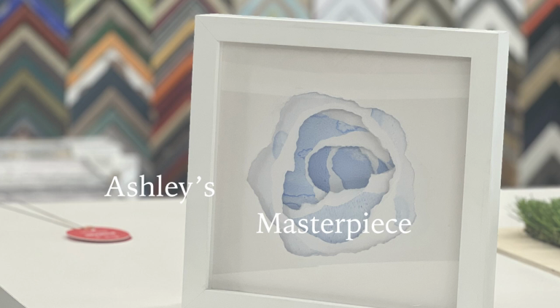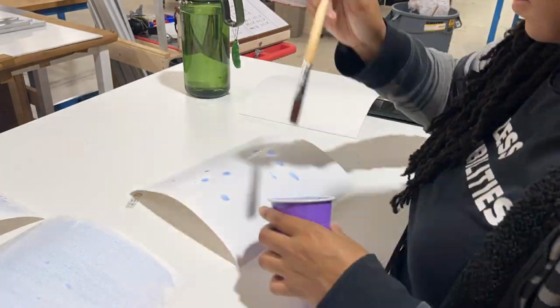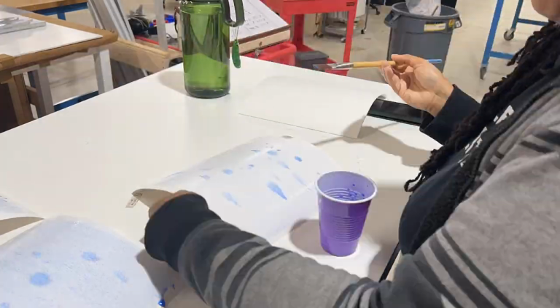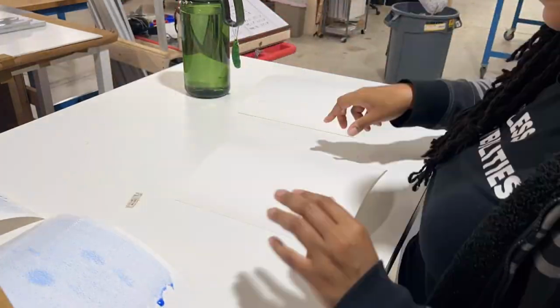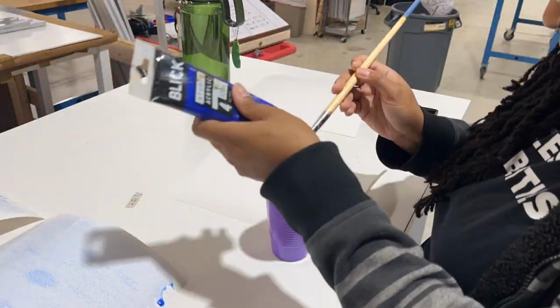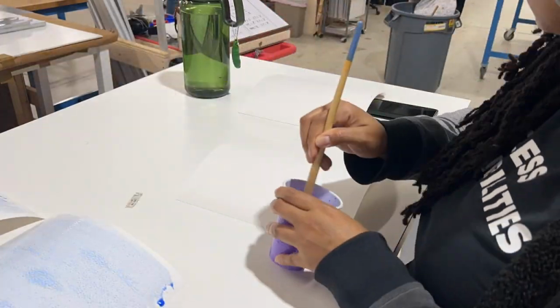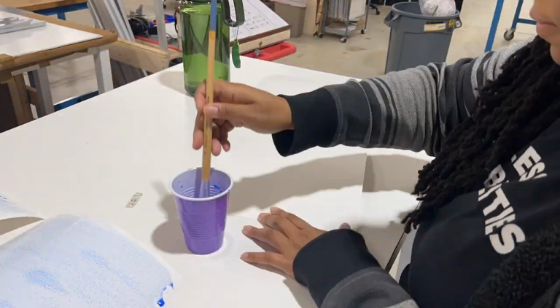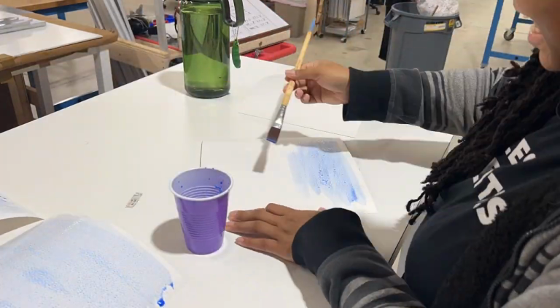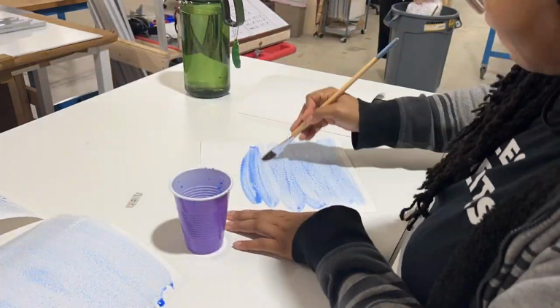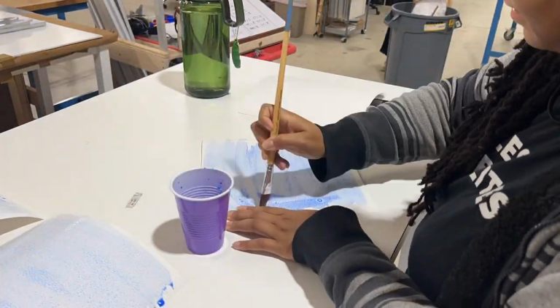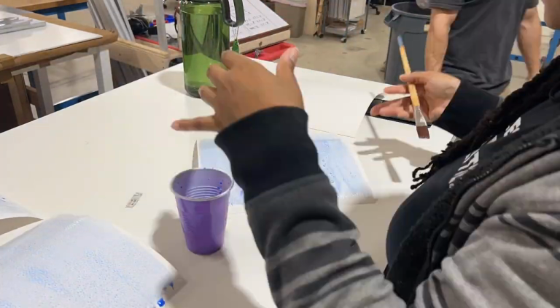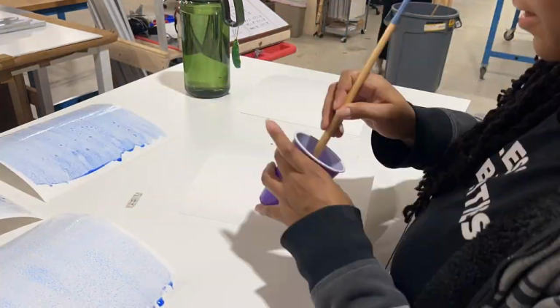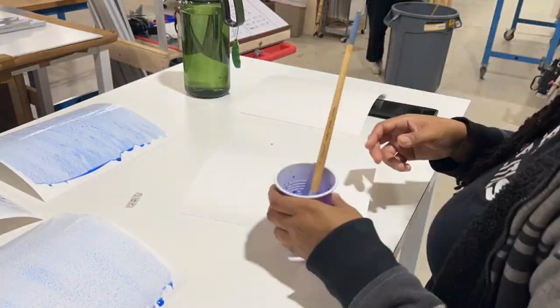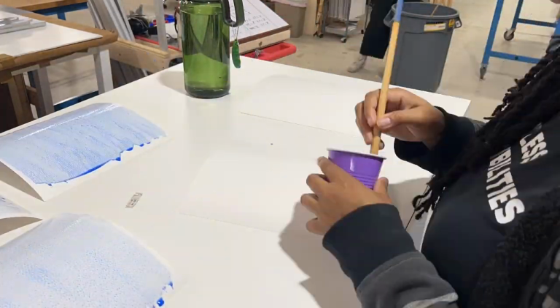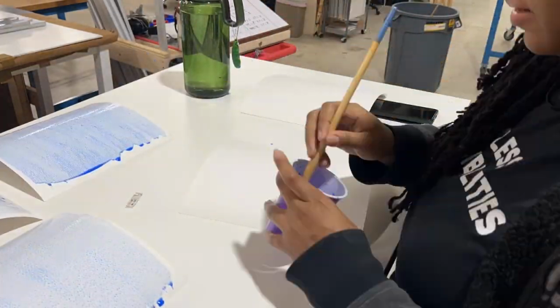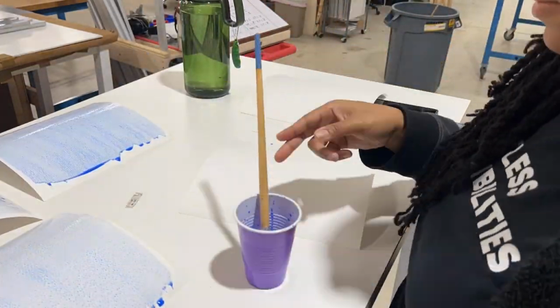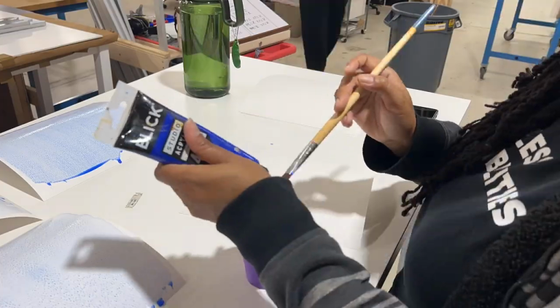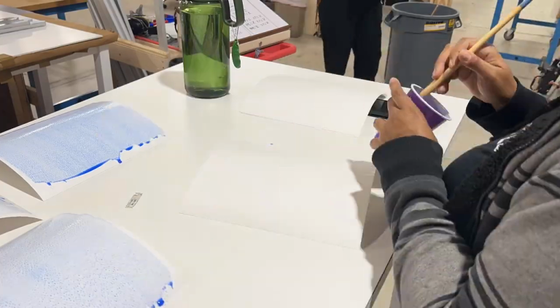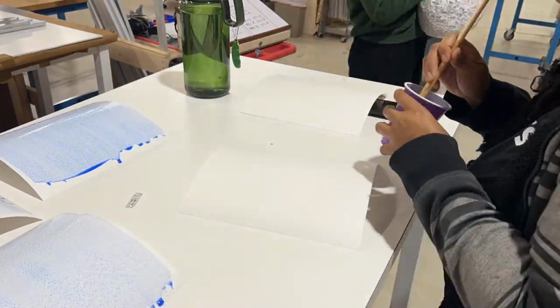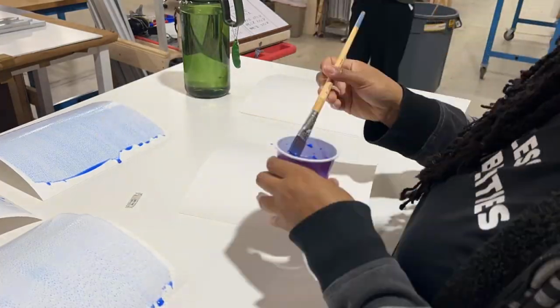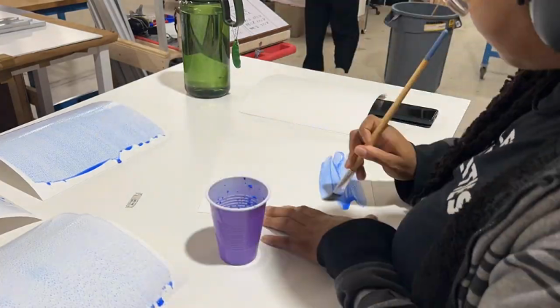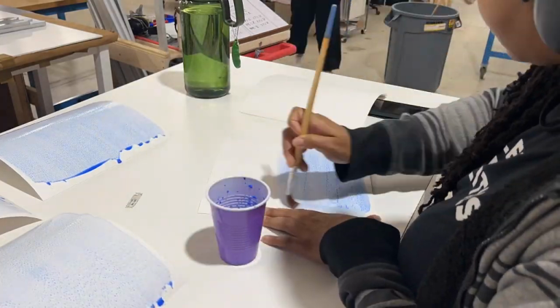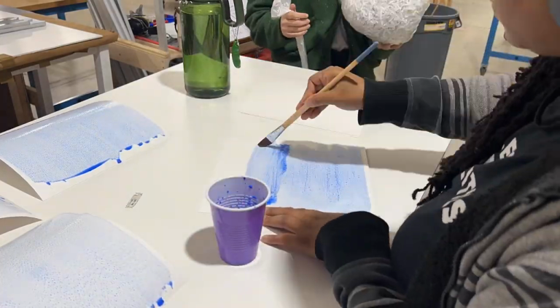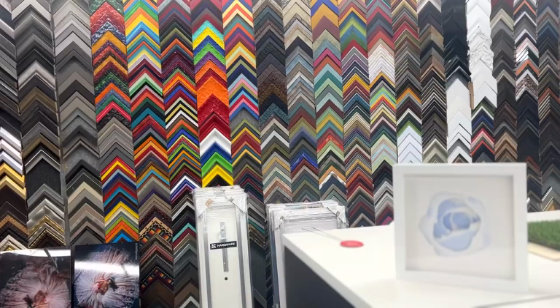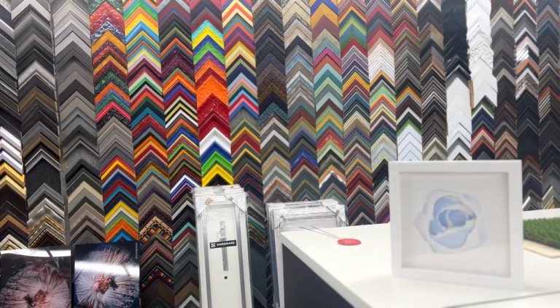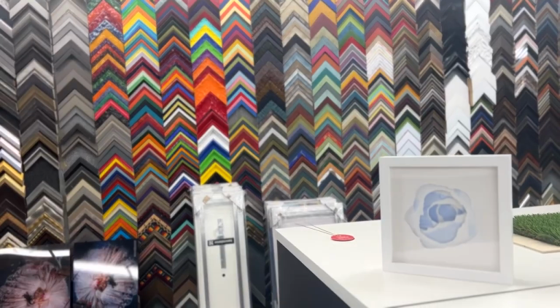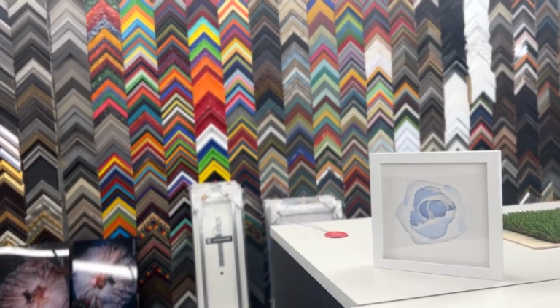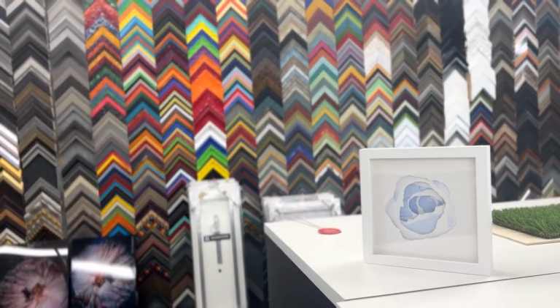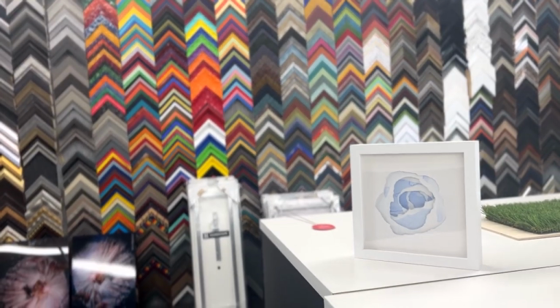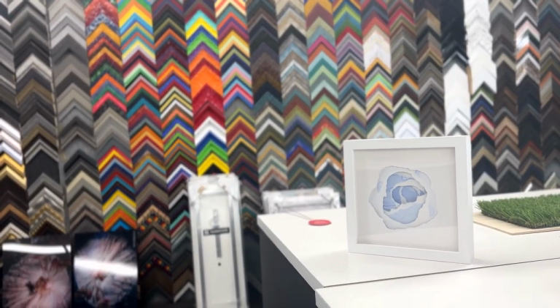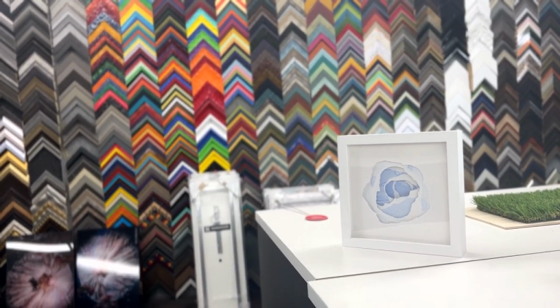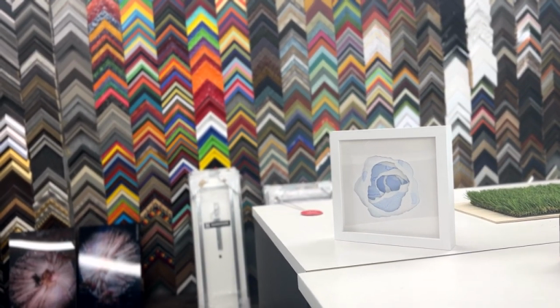Between each layer of paper, there are thin strips of foam to give each layer depth from the others. Once framed in a white frame, the entire piece hit a finish point.